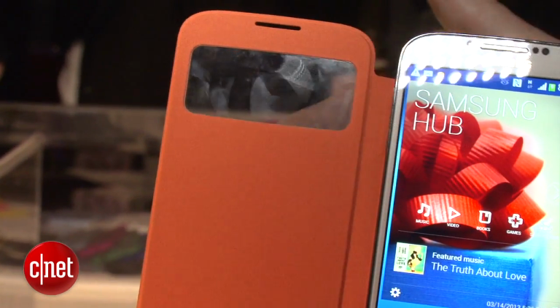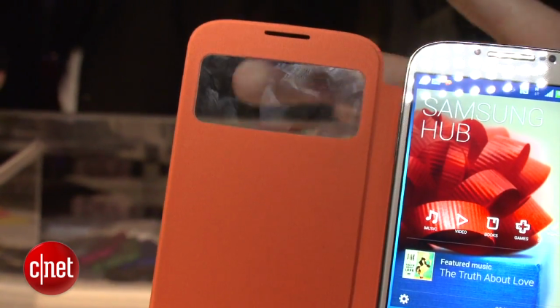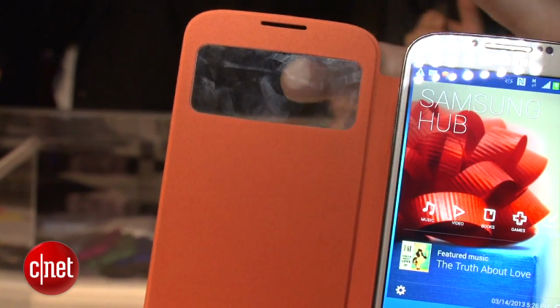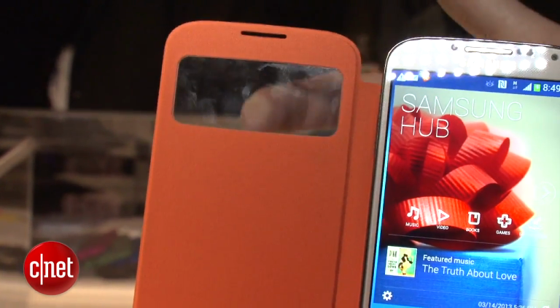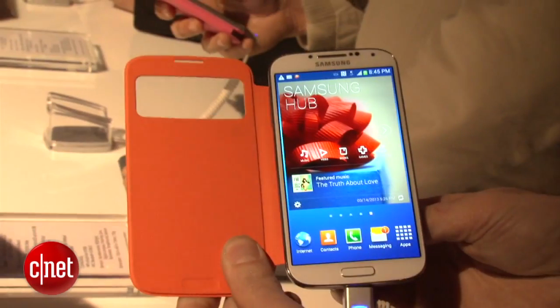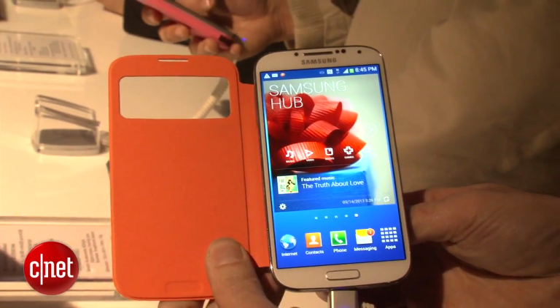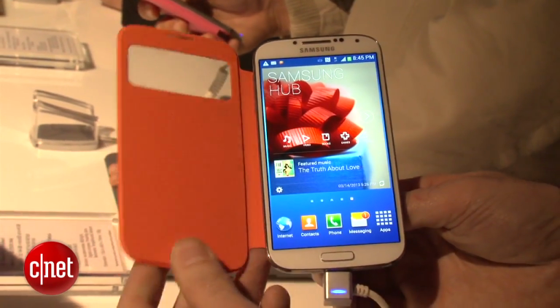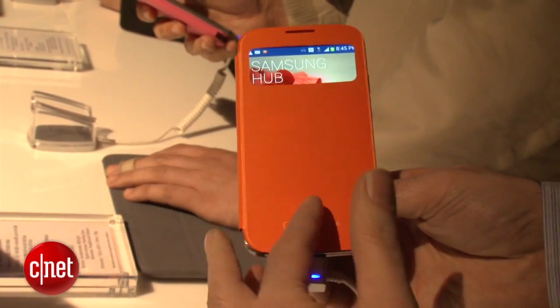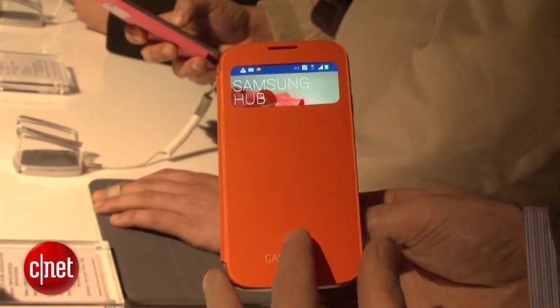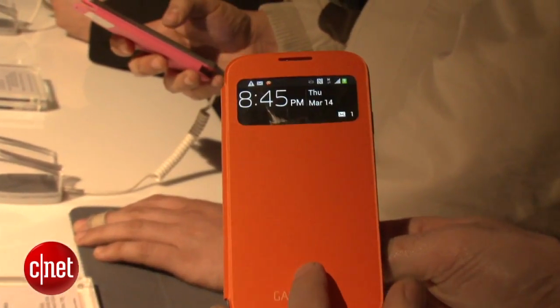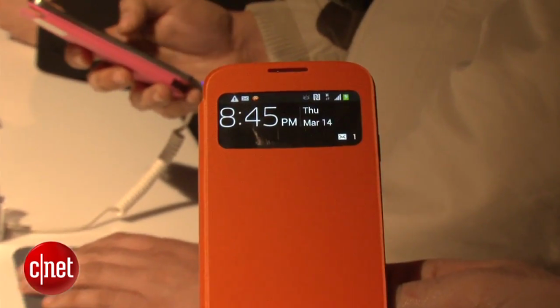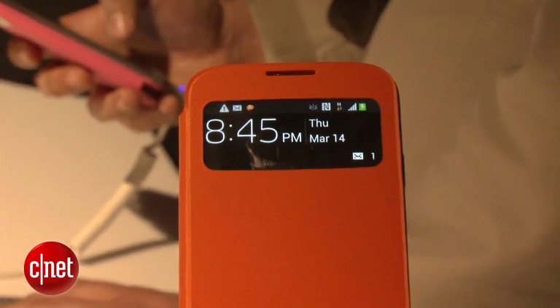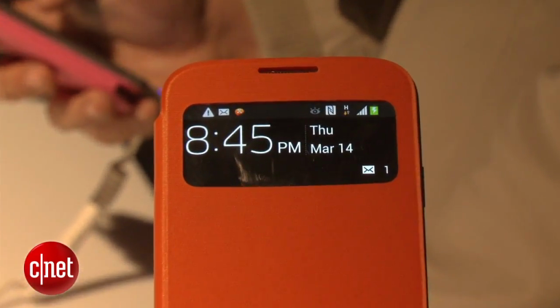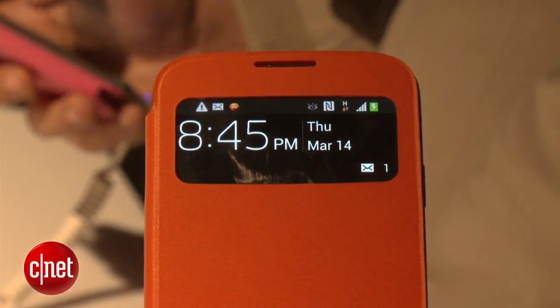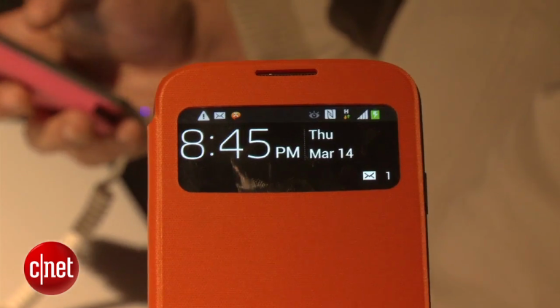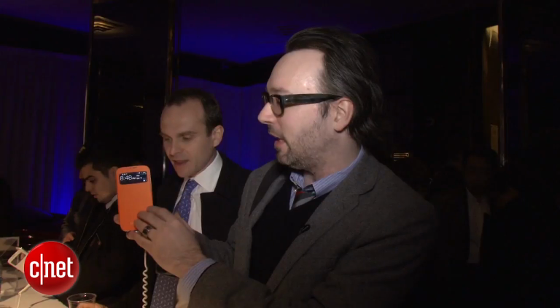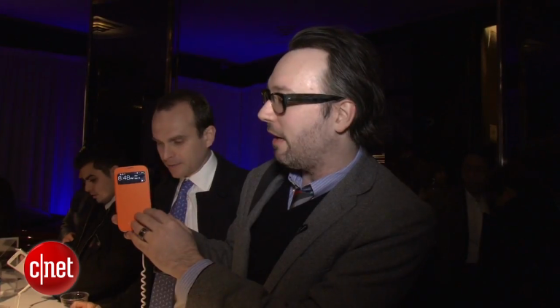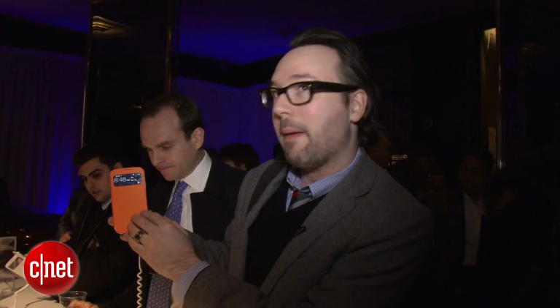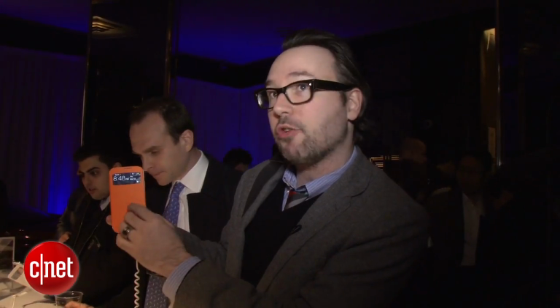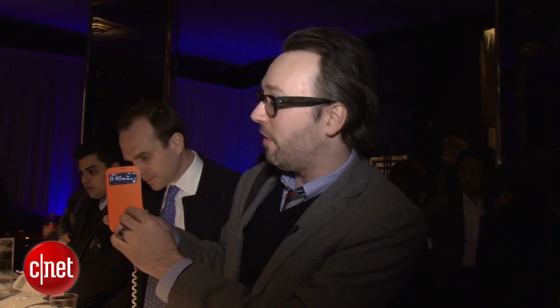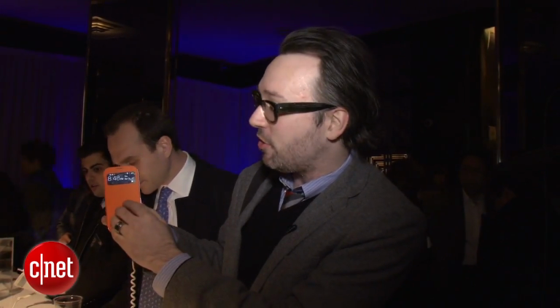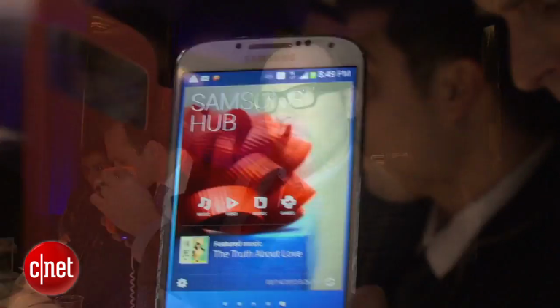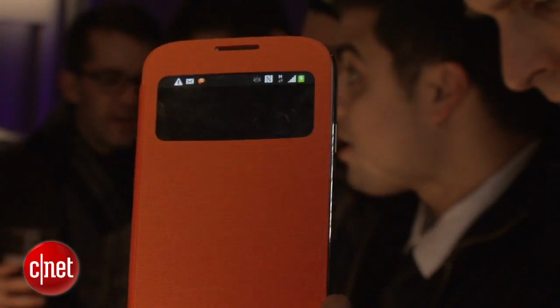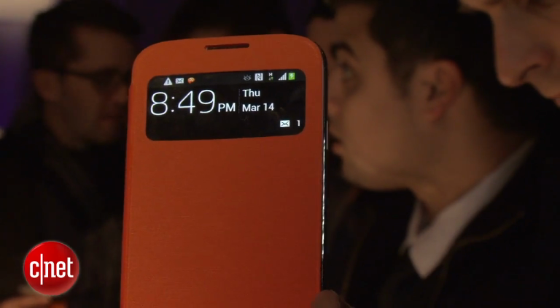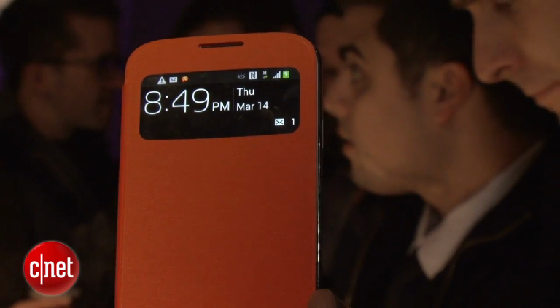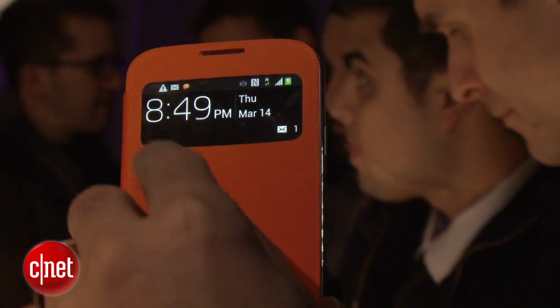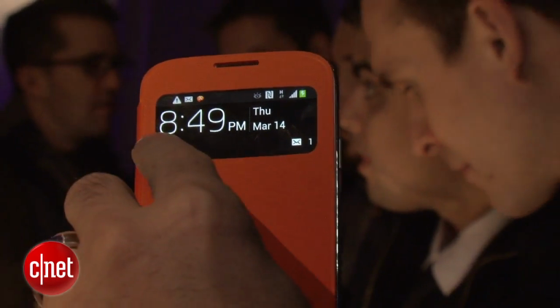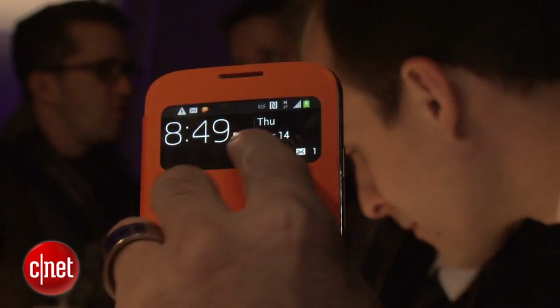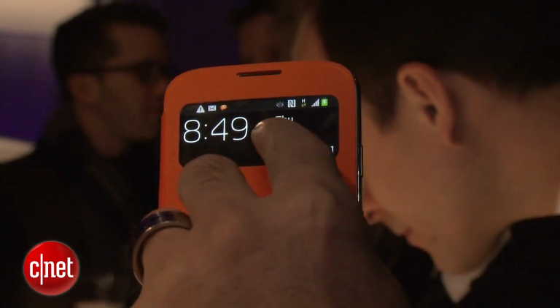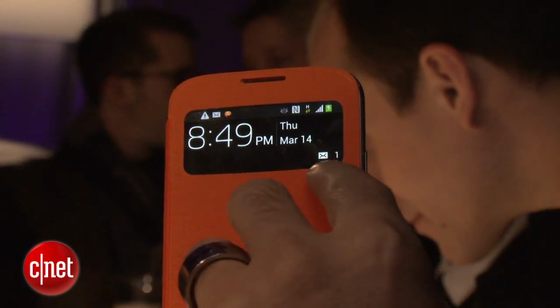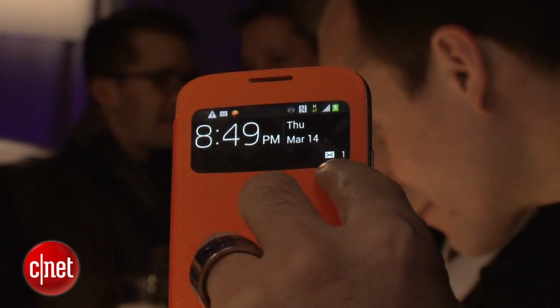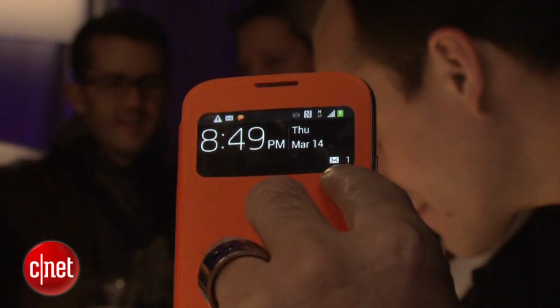So when you close your phone, it's going to give you a new view. It knows that the cover is closed, and it's going to give you a miniaturized view that shows you through the window — in this case, the time, the date, and how many emails that you have.